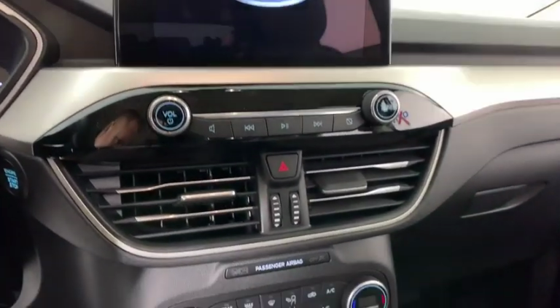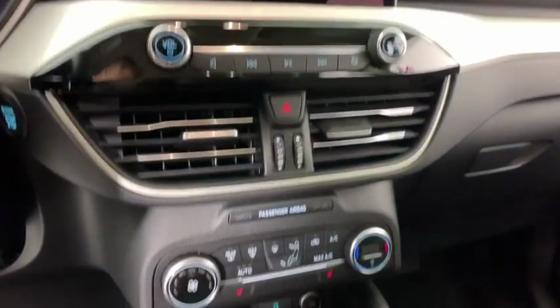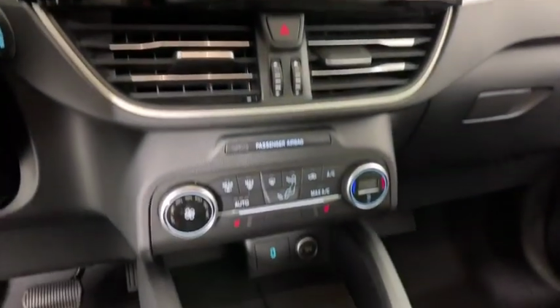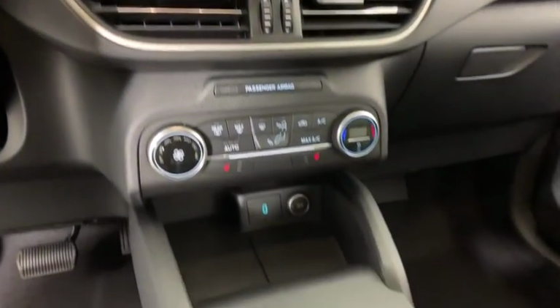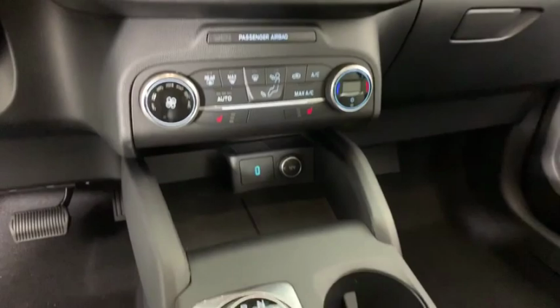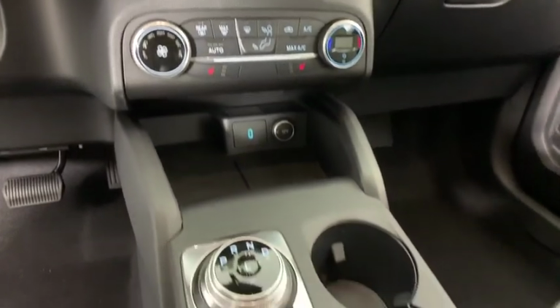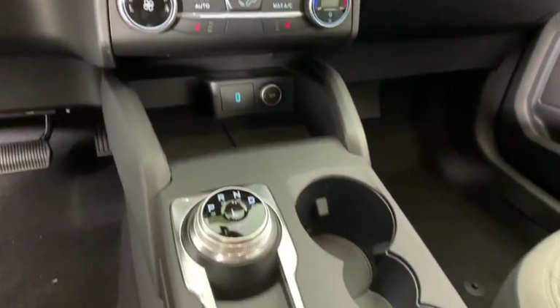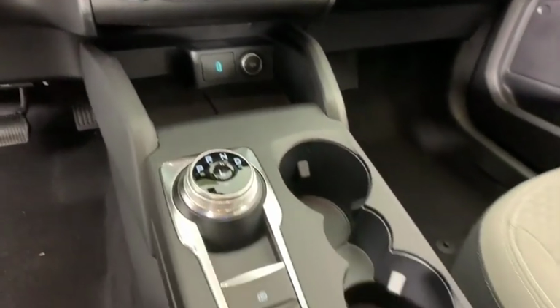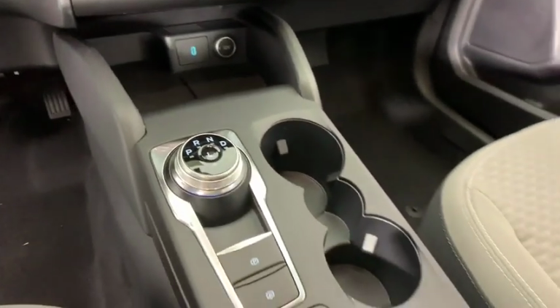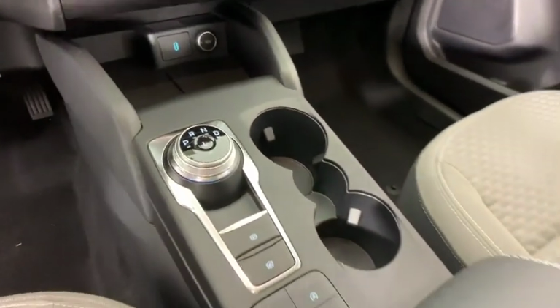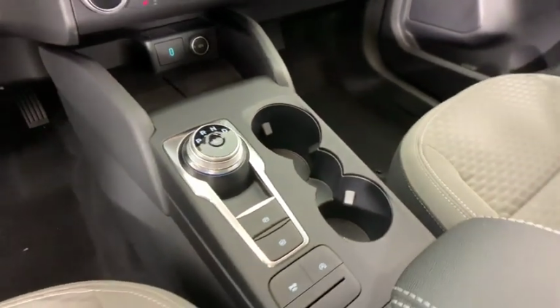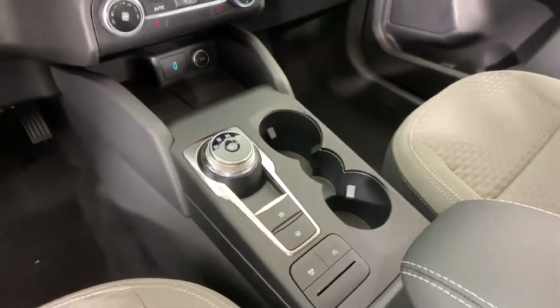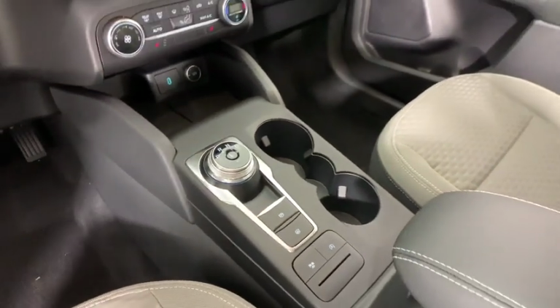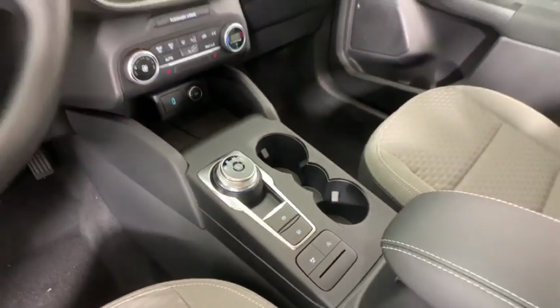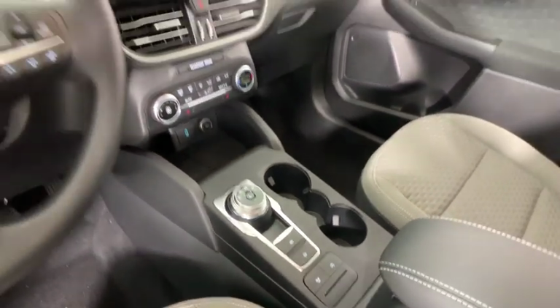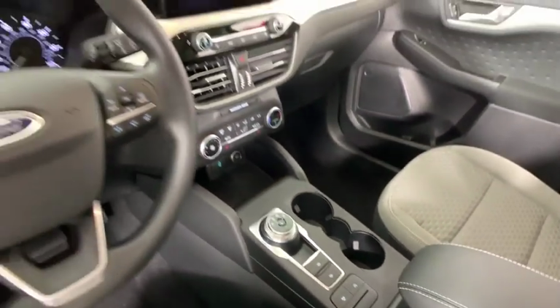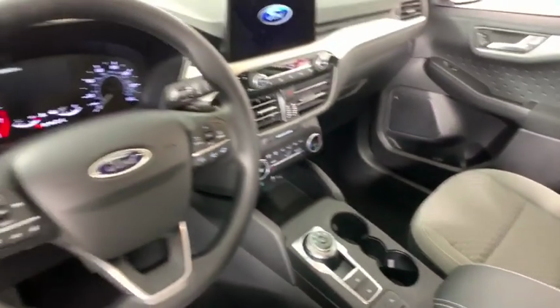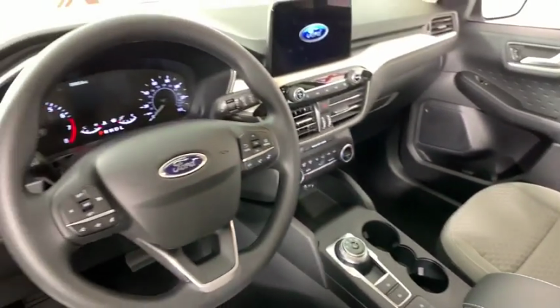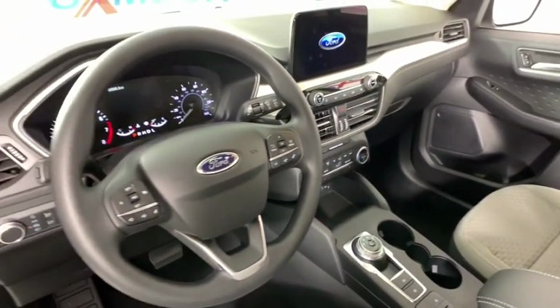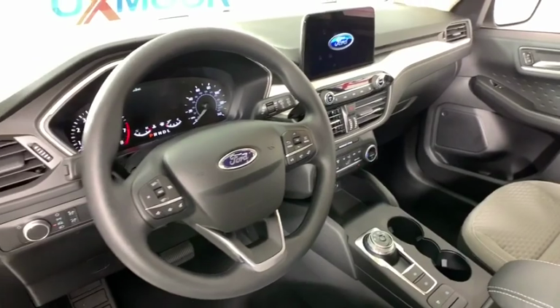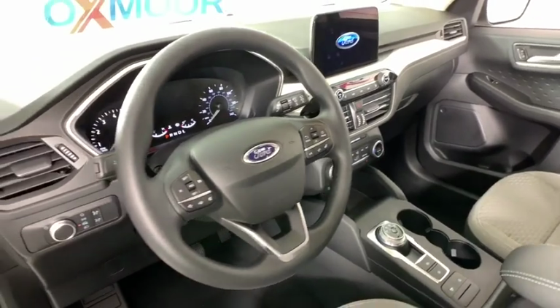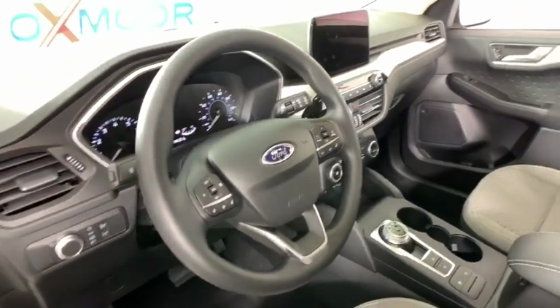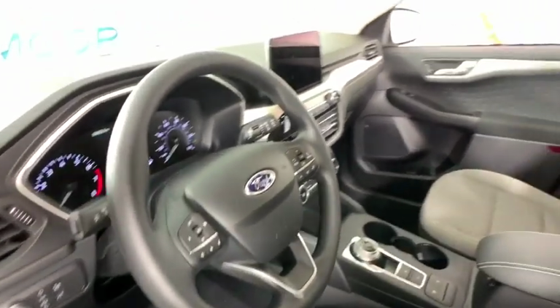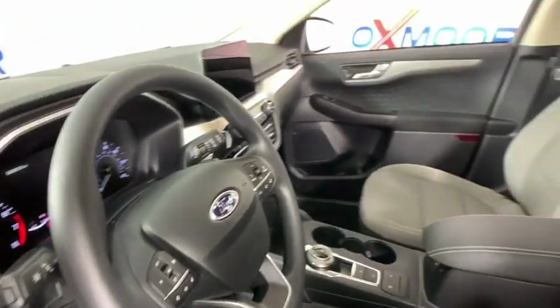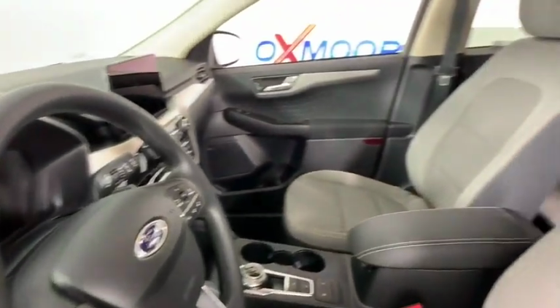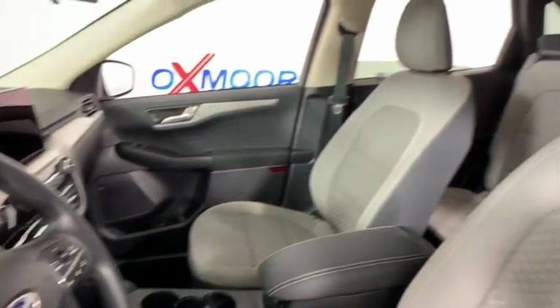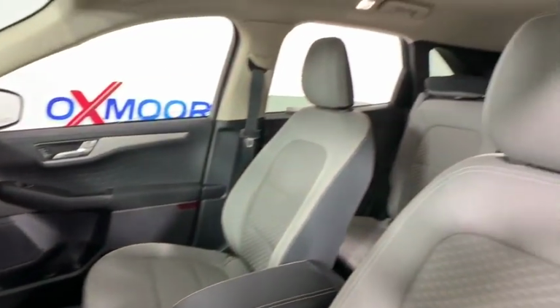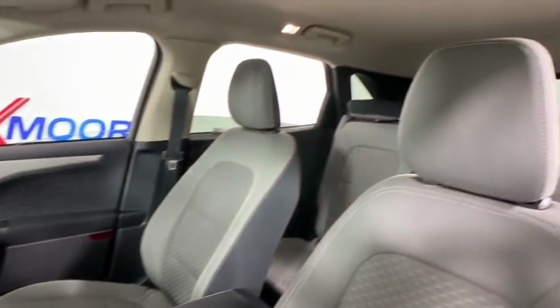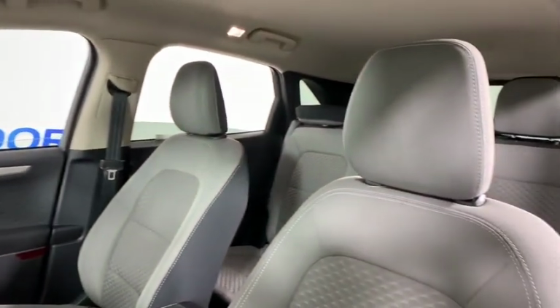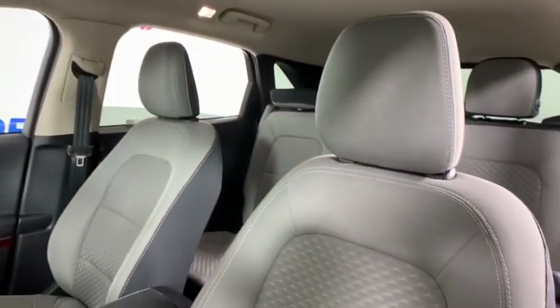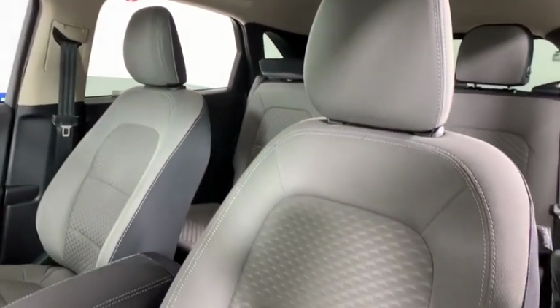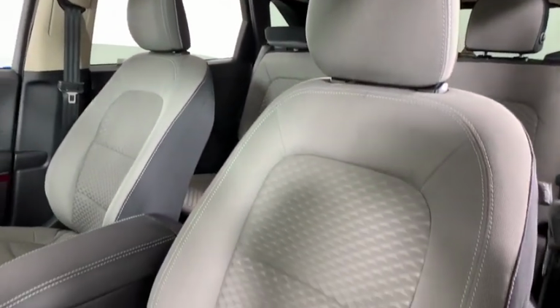Rear window defroster, power windows, overhead console, panic alarm, tachometer, remote keyless entry, brake assist, power driver's seat, rear window wiper, front reading lamp.